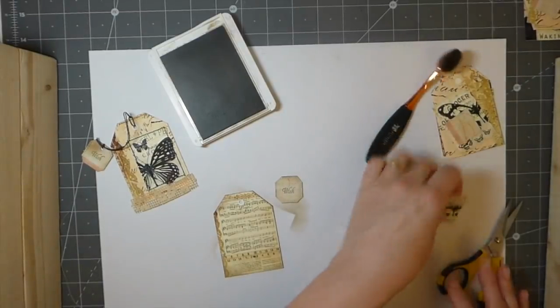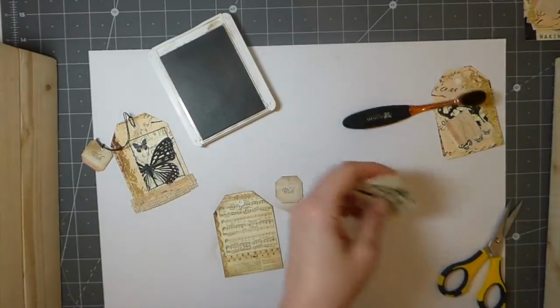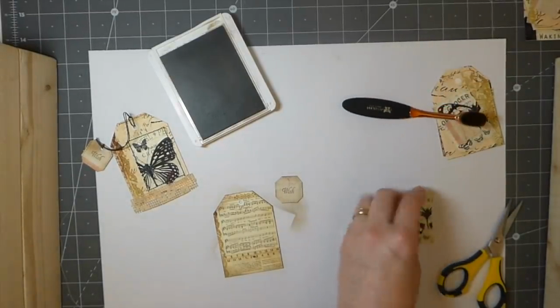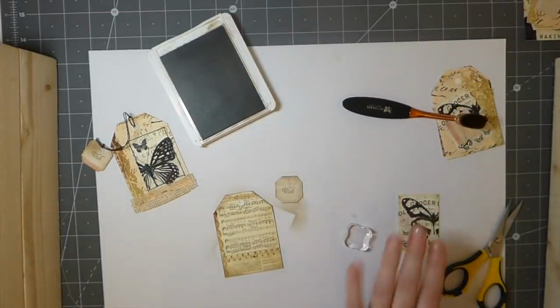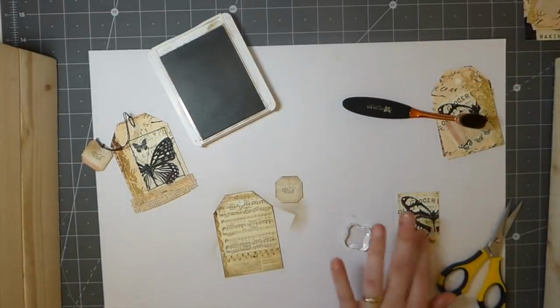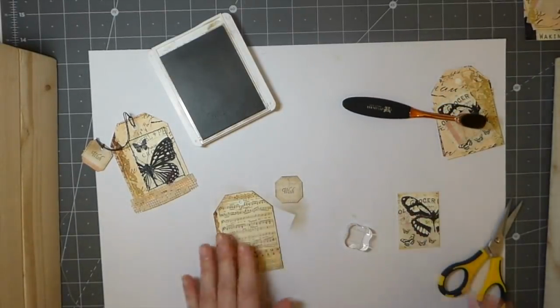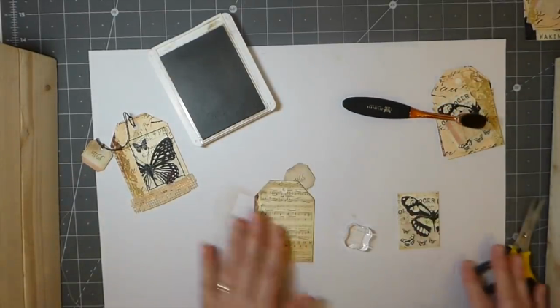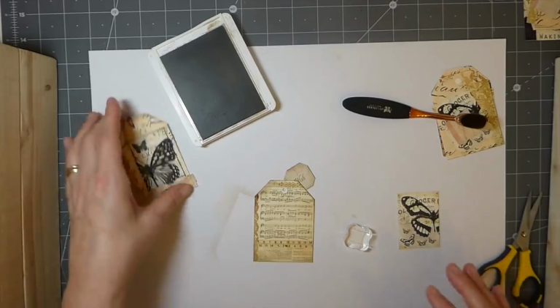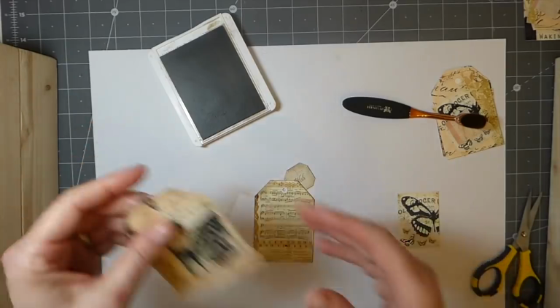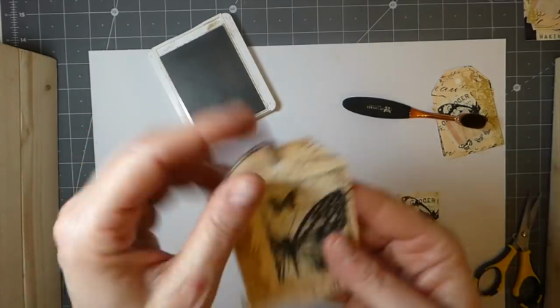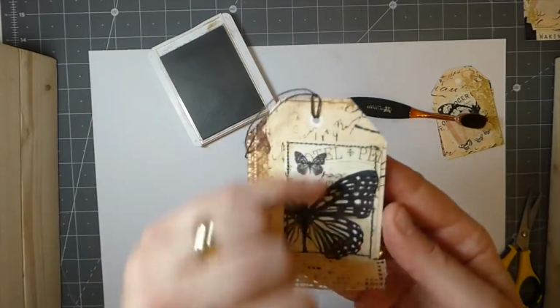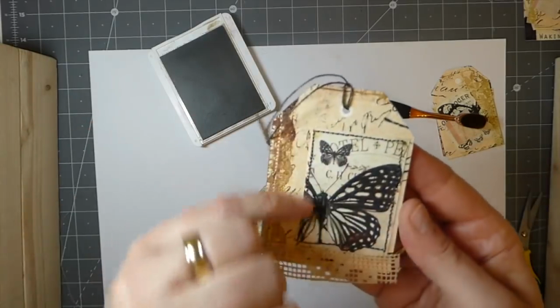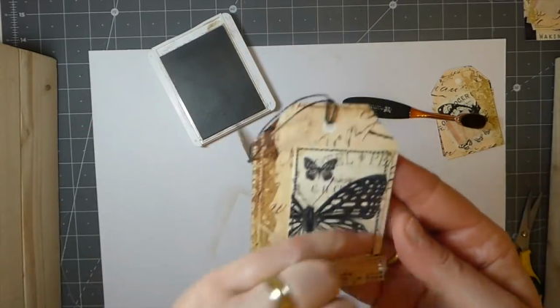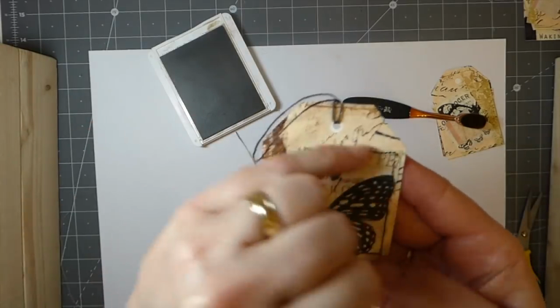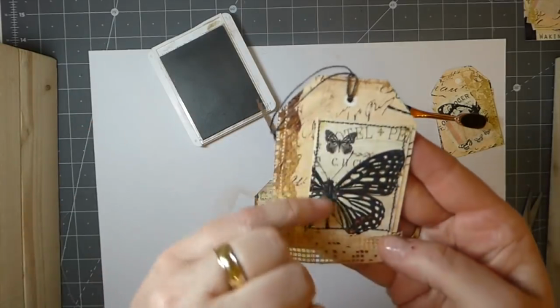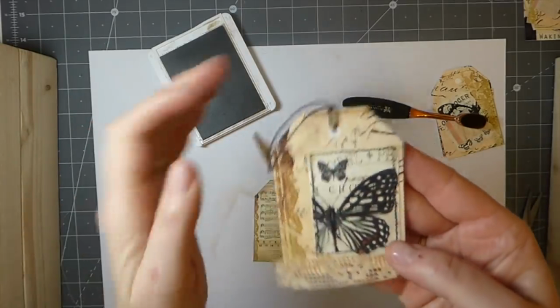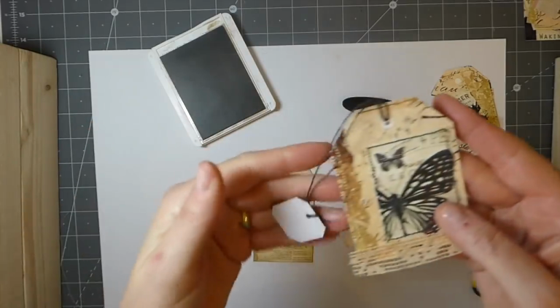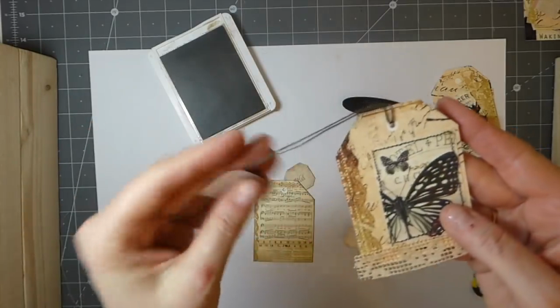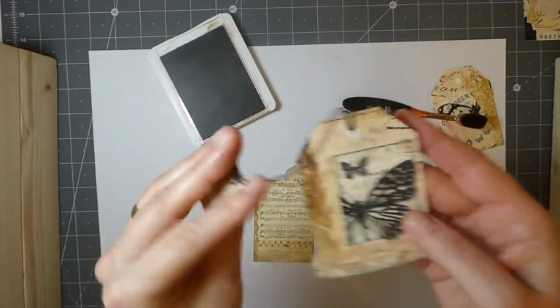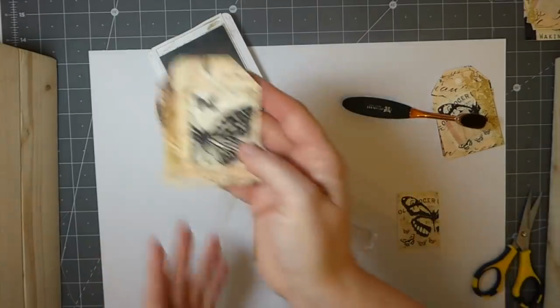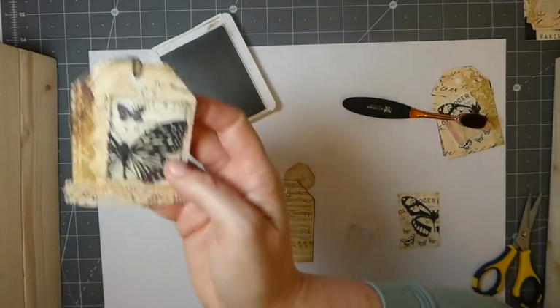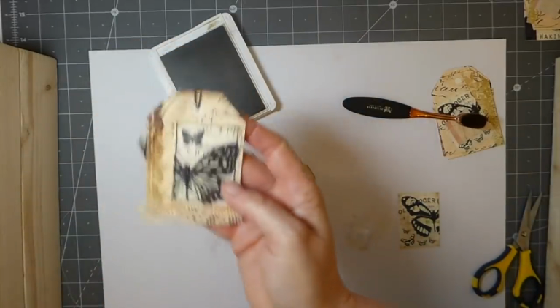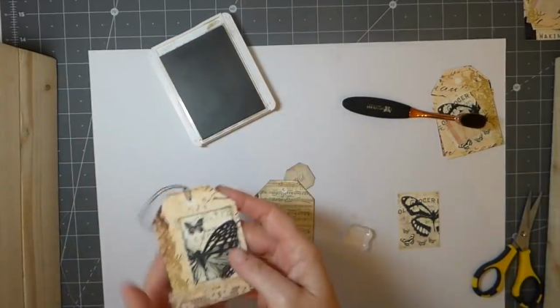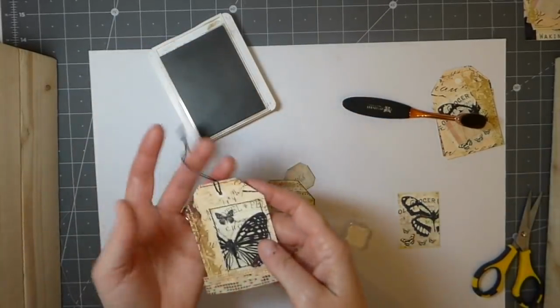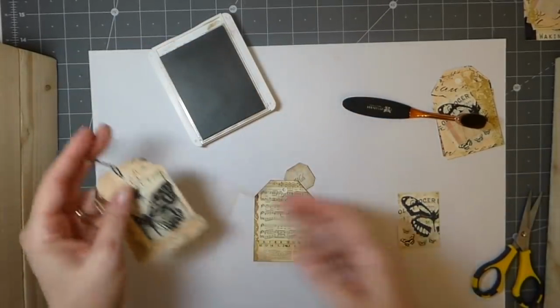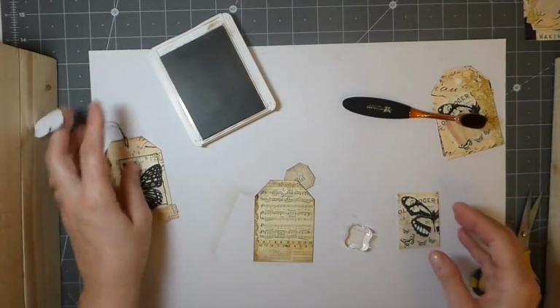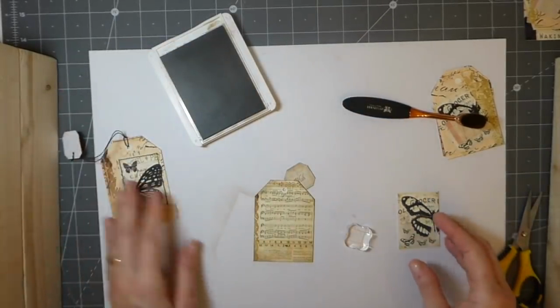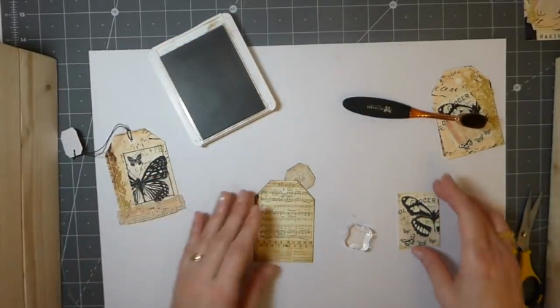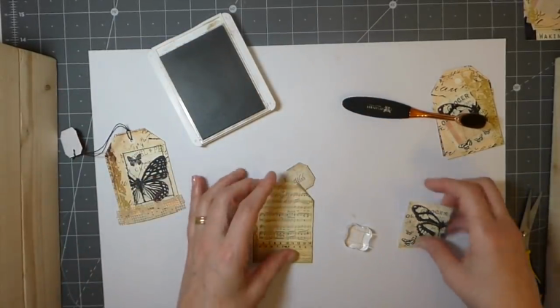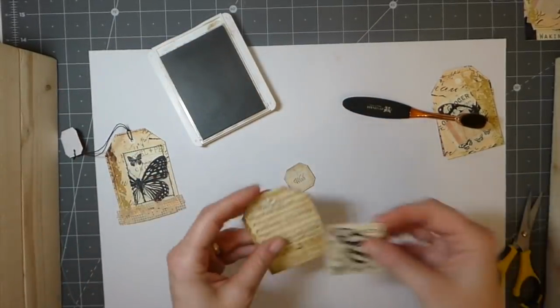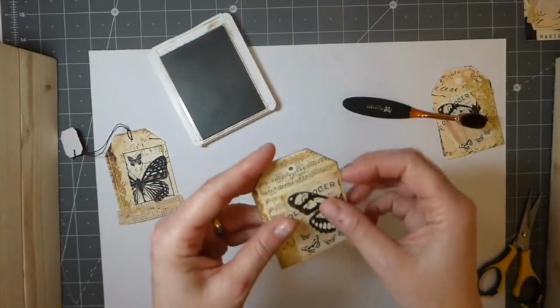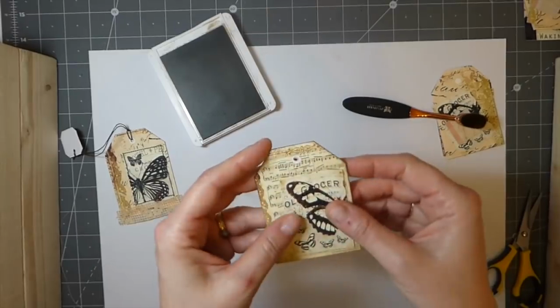What I did with the completed one is I stitched around it with some black thread. I don't have the black thread in the machine right now, so I'm going to get everything ready so I can stop and do the stitching all in one go — it'll go a little bit quicker.